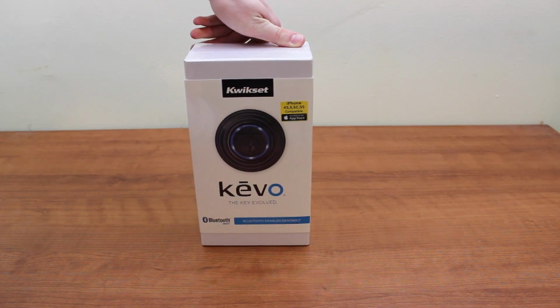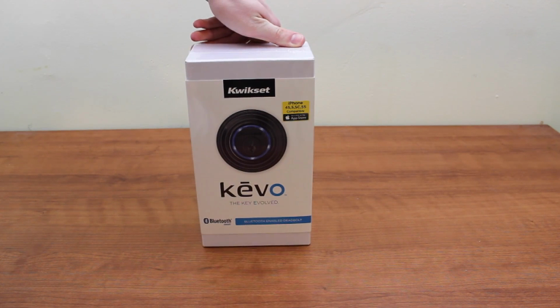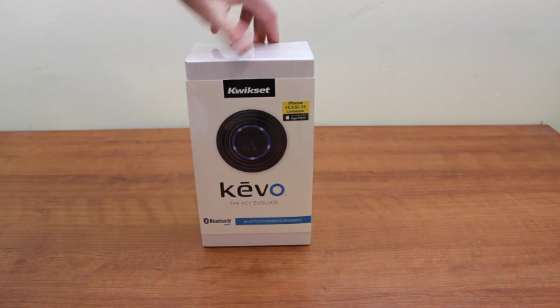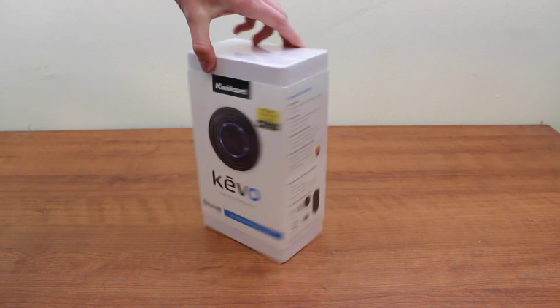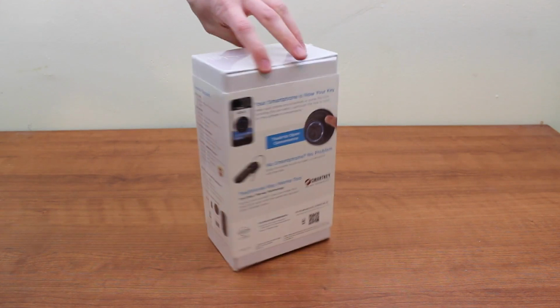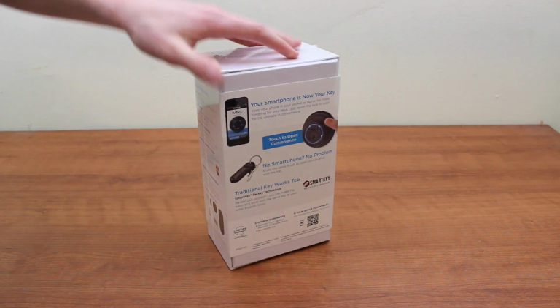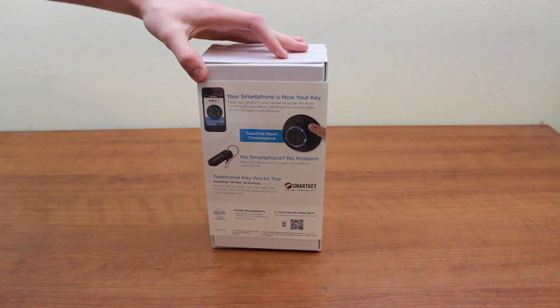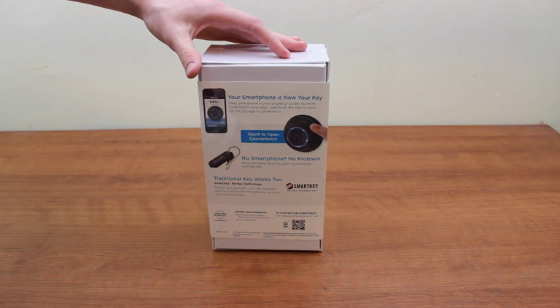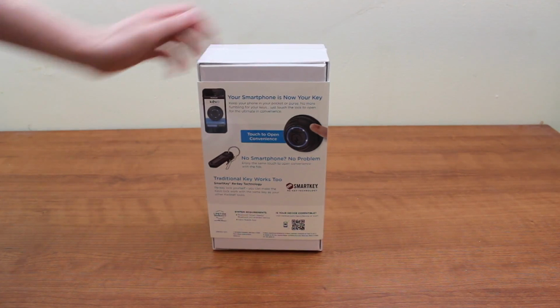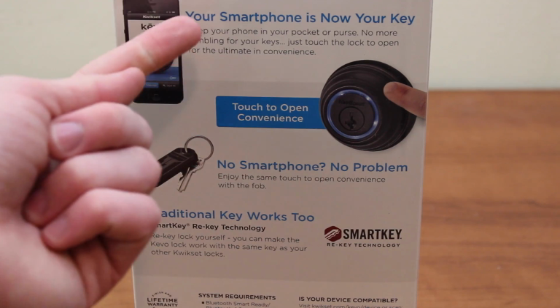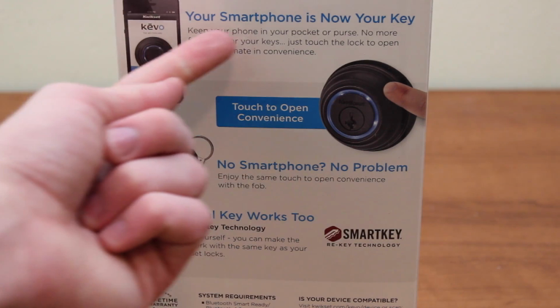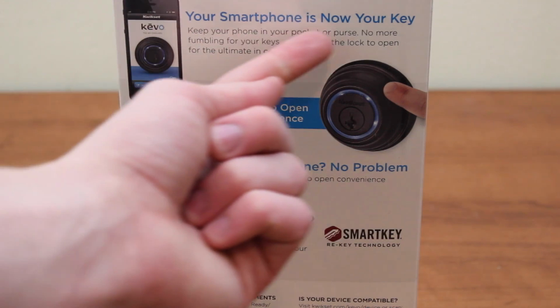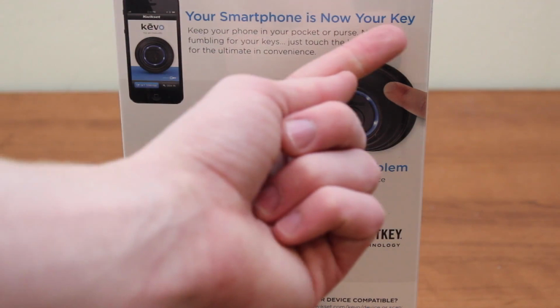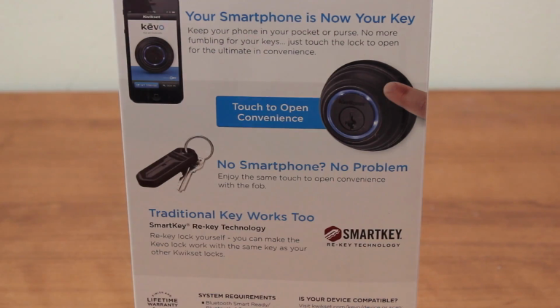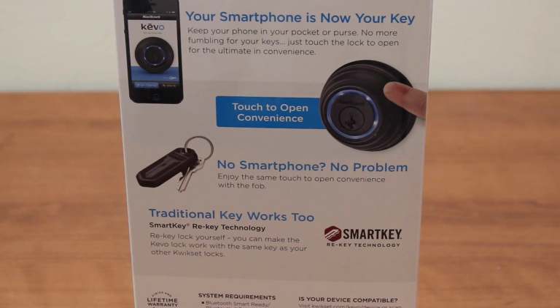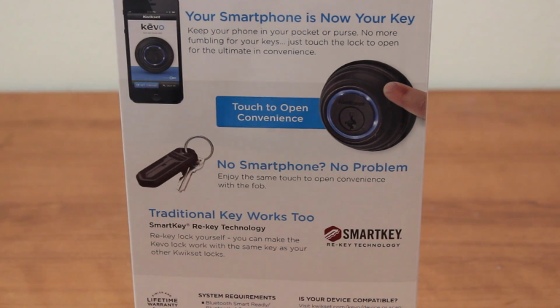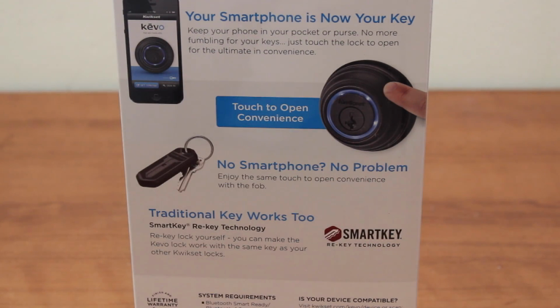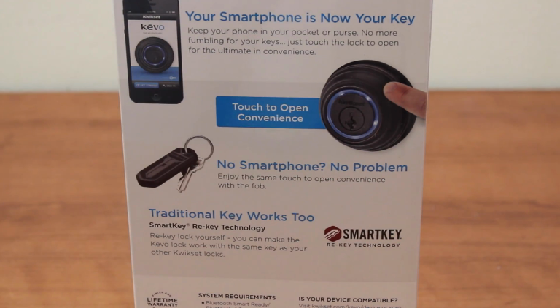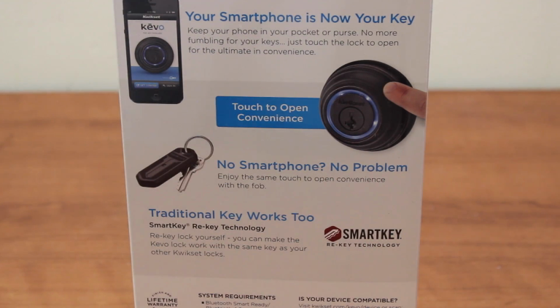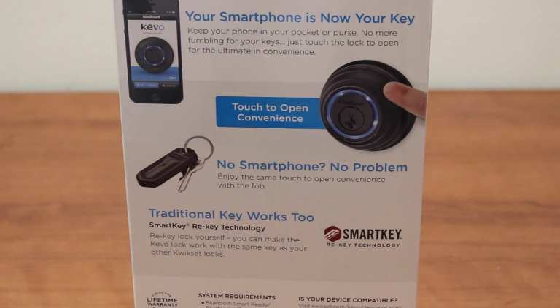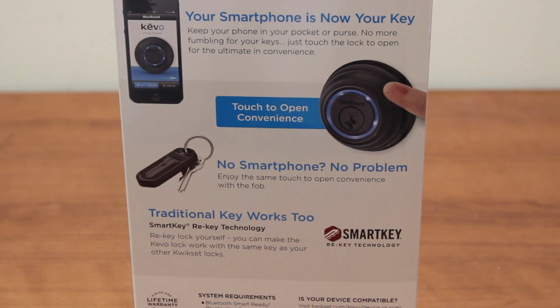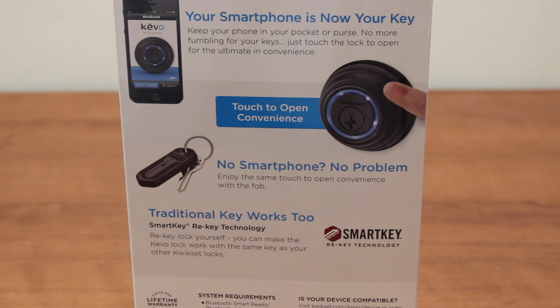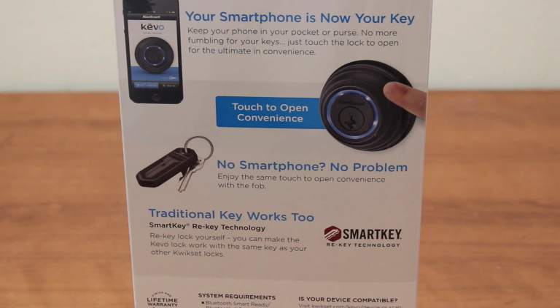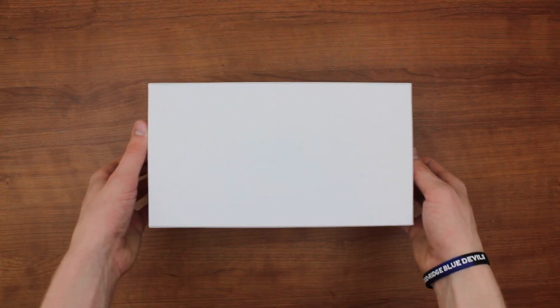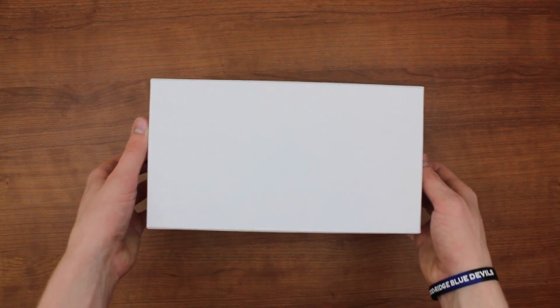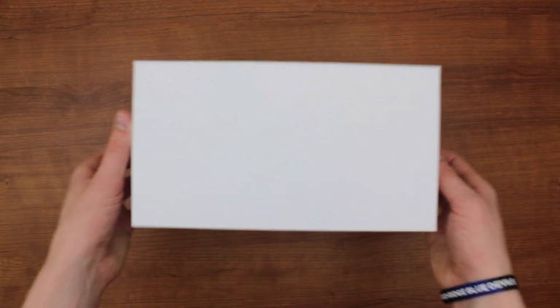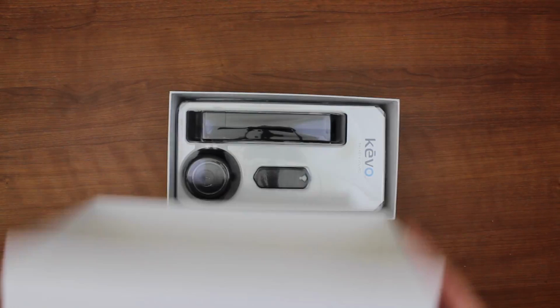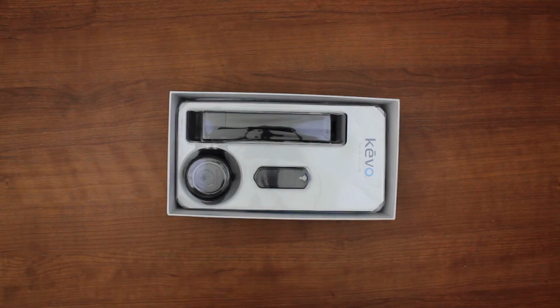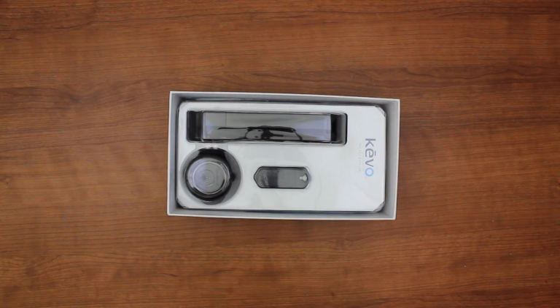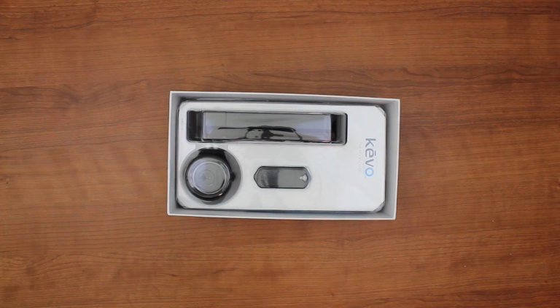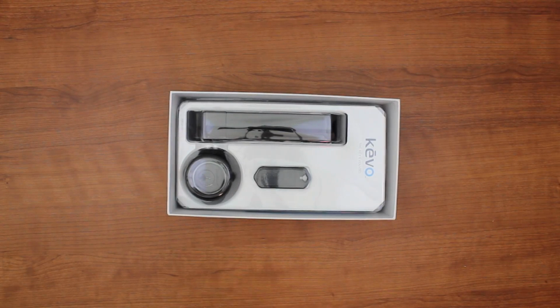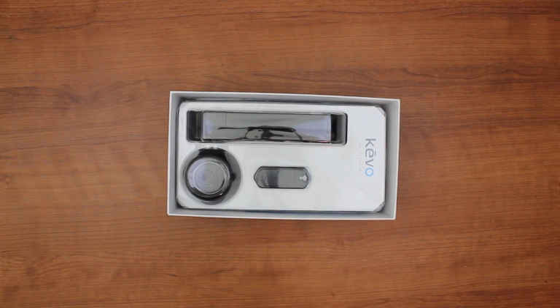Today in this video, I'm going to be giving you guys a full video — a quick unboxing. We'll open up the package, take a closer look at it, and we're even going to install it on my front door, and you guys are going to see firsthand me testing it out.